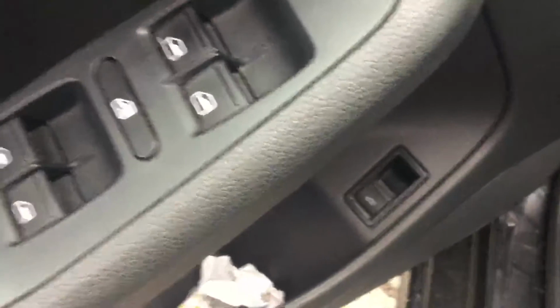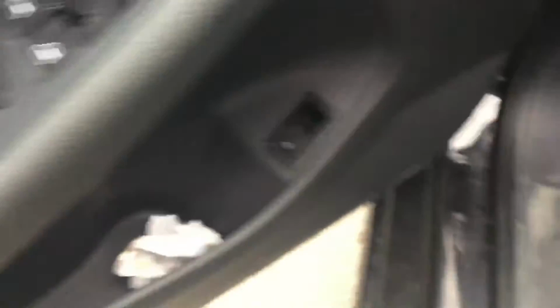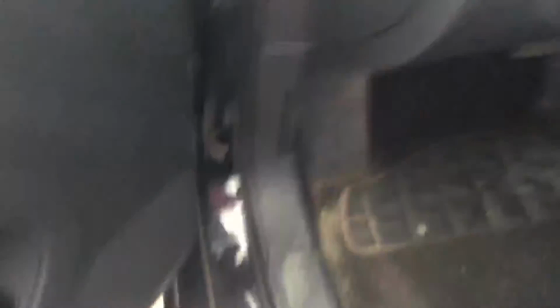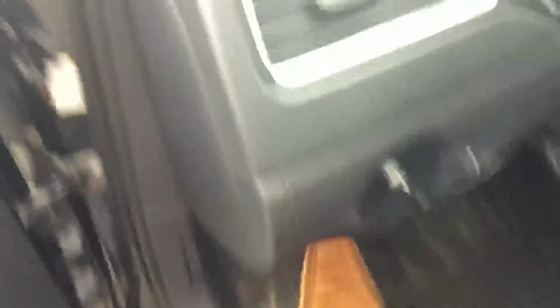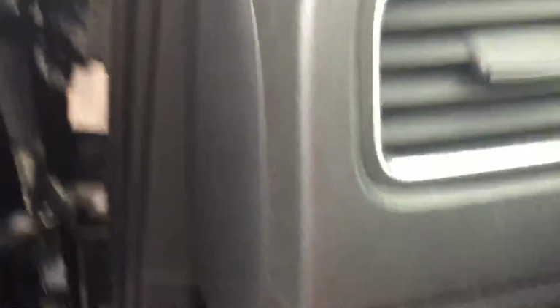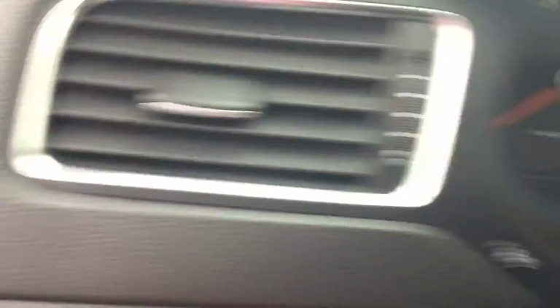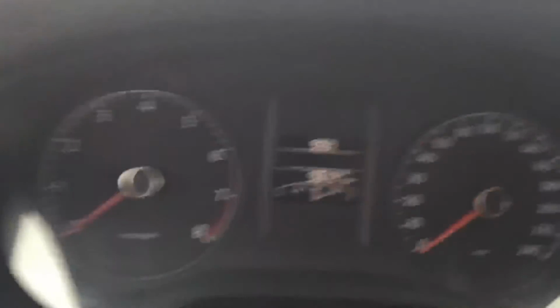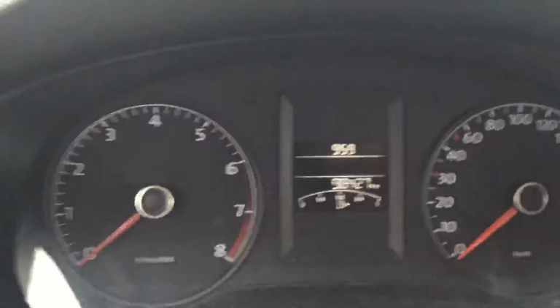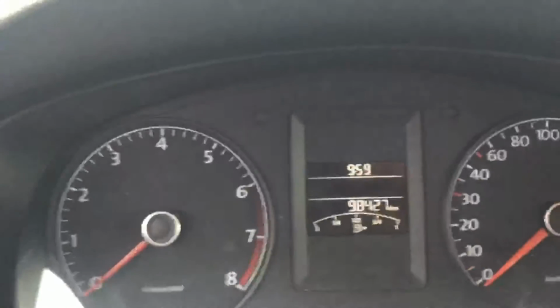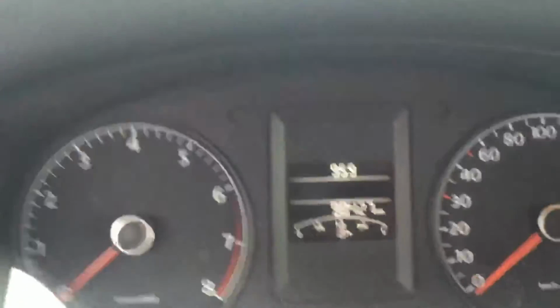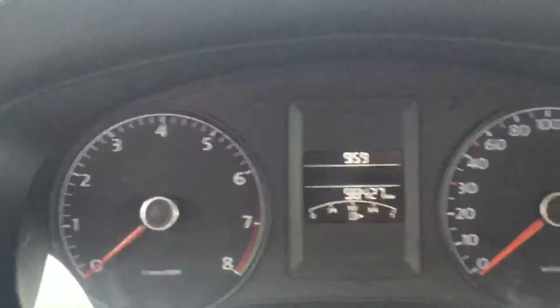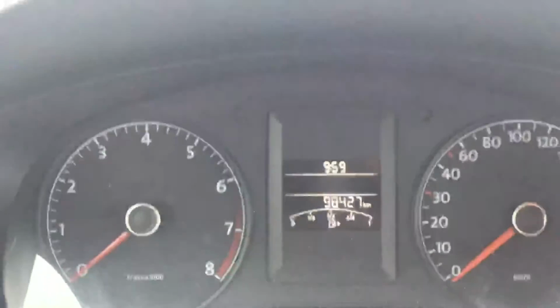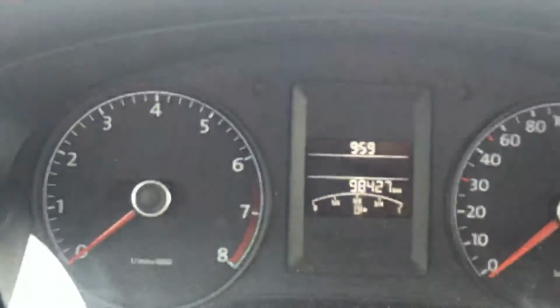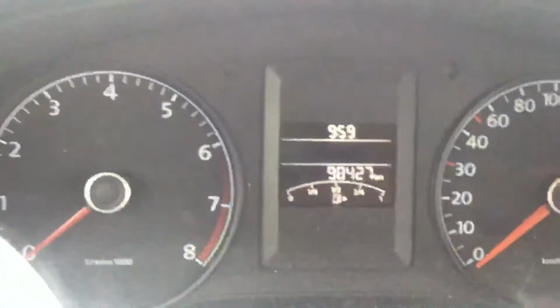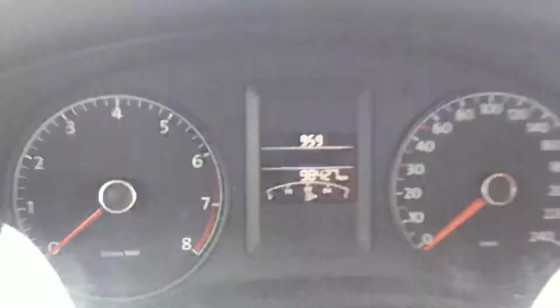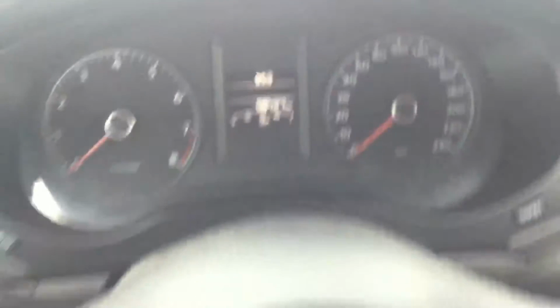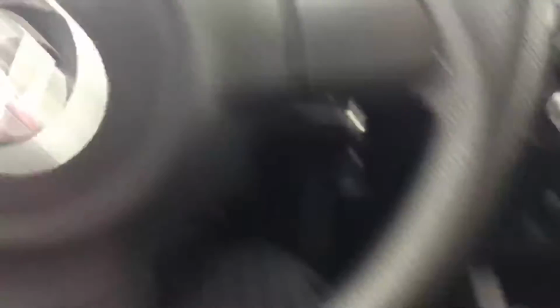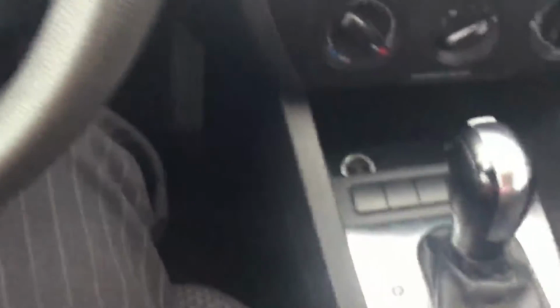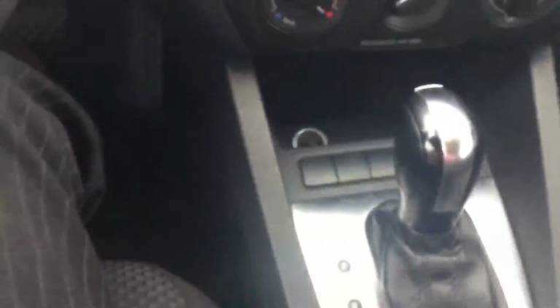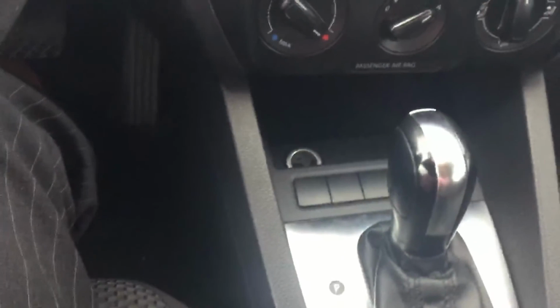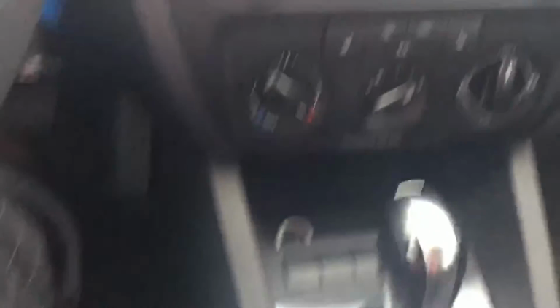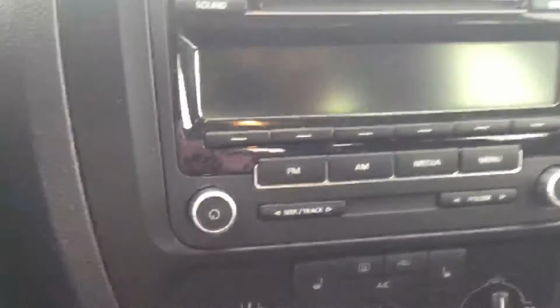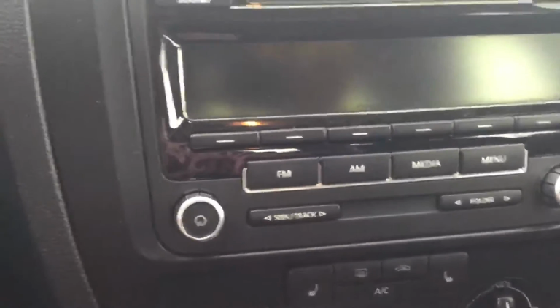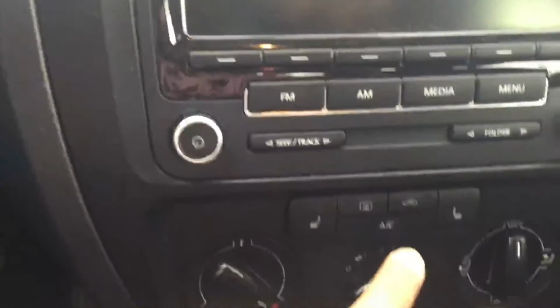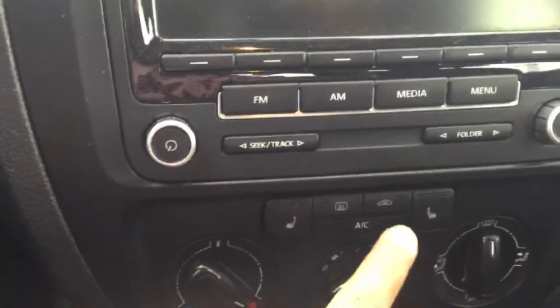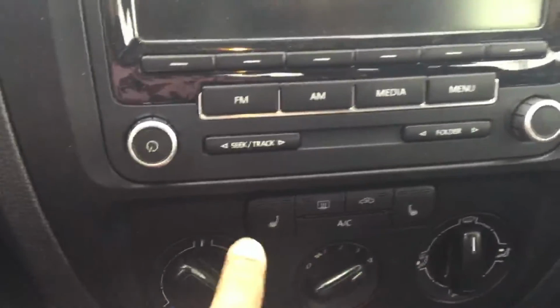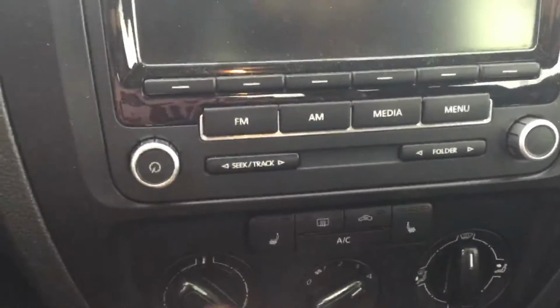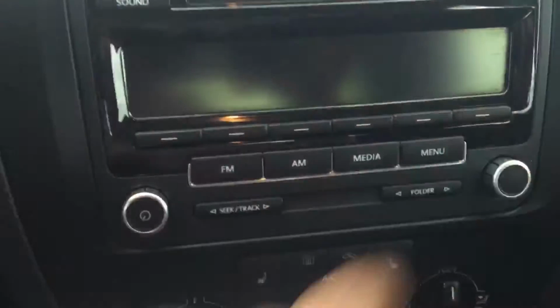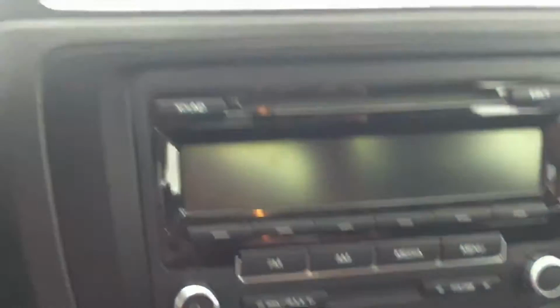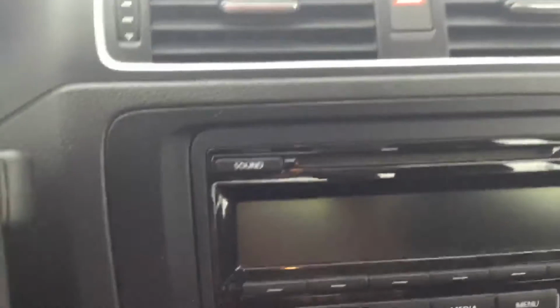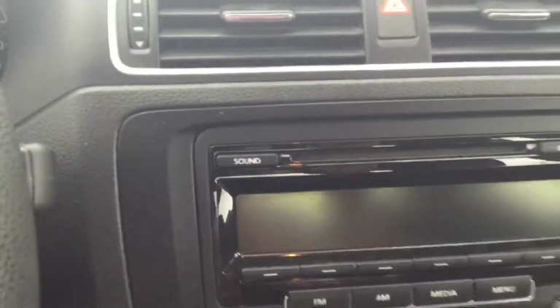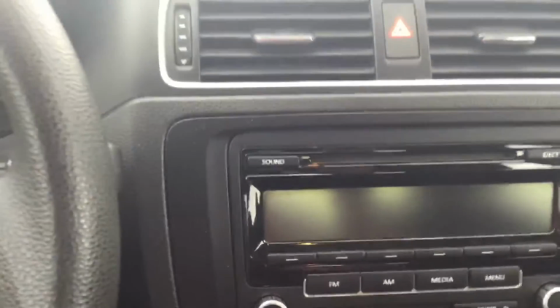That button there is for the trunk. Now we're going to look at the odometer — it's got 98,427 kilometers. It is an automatic and it's got heated seats. You've also got a good stereo system here.